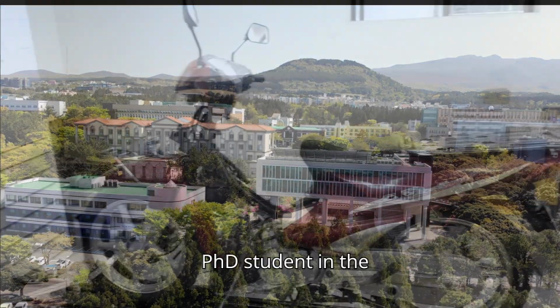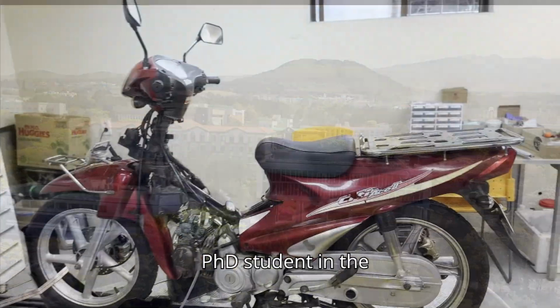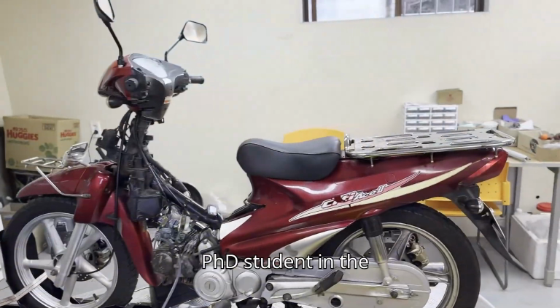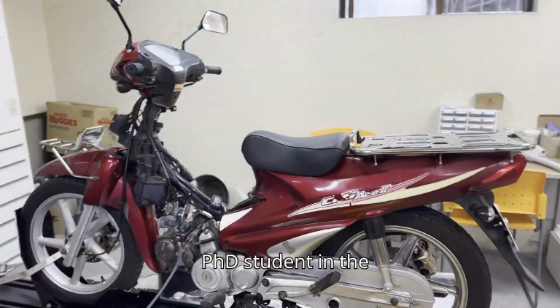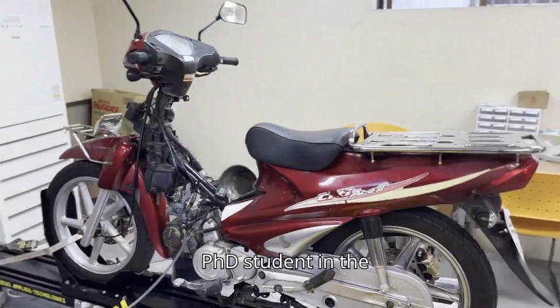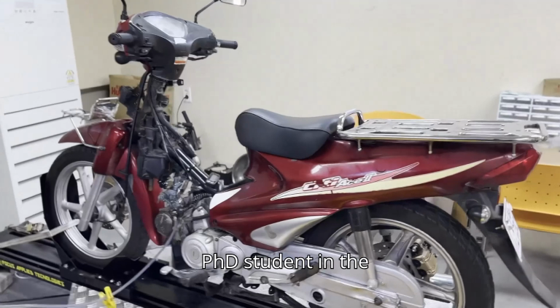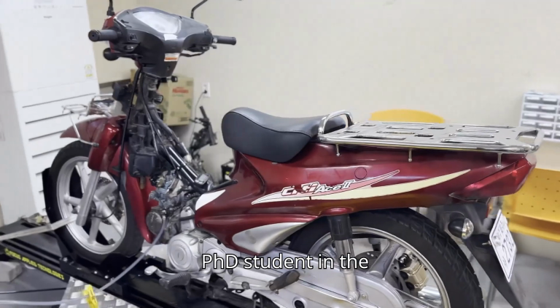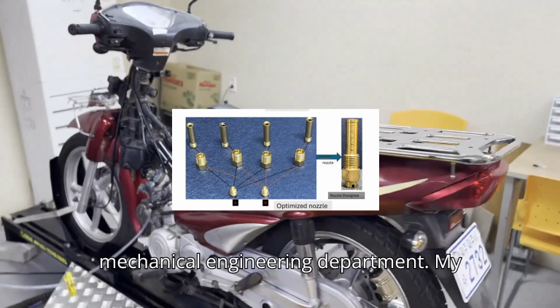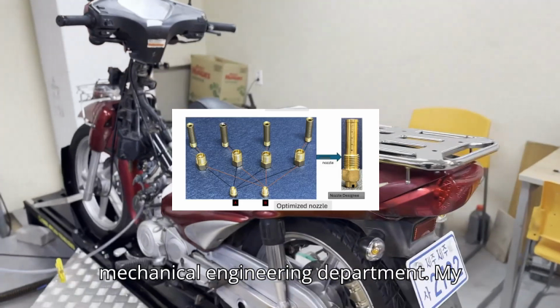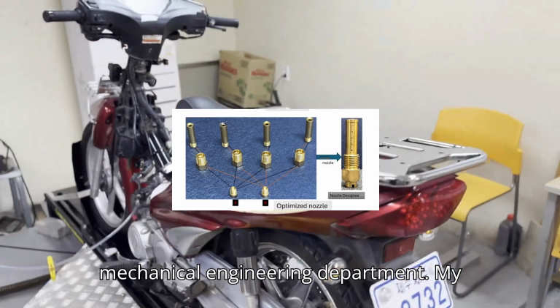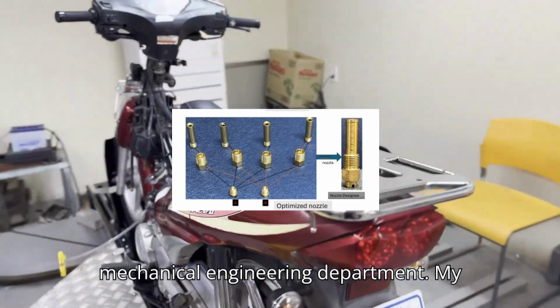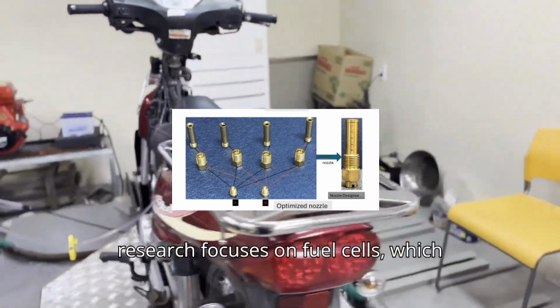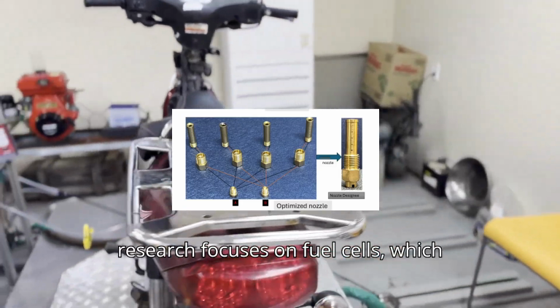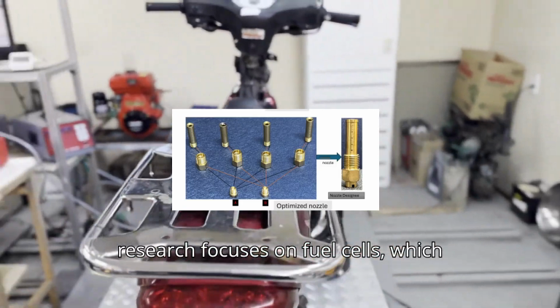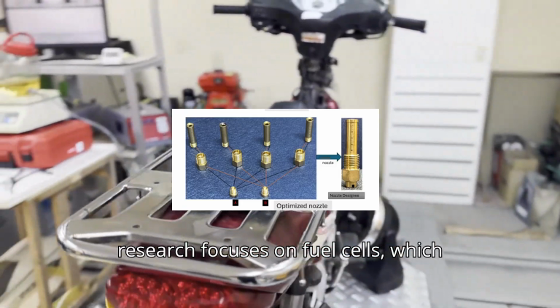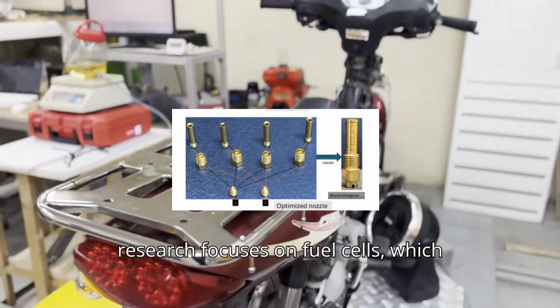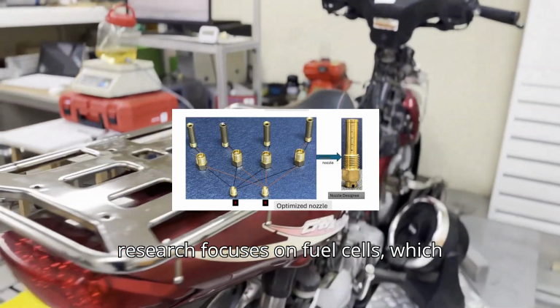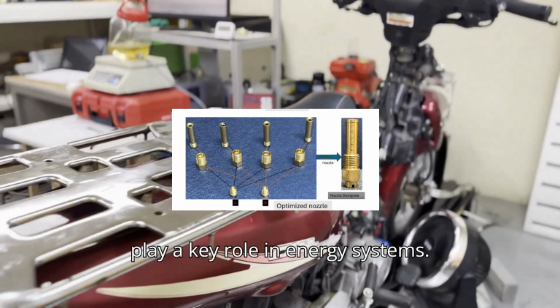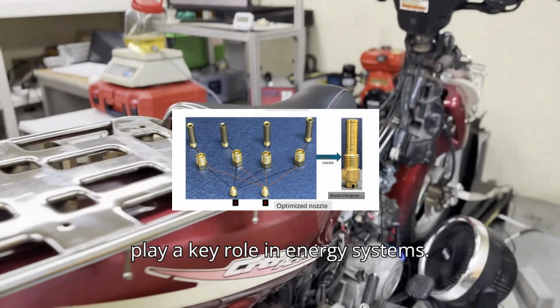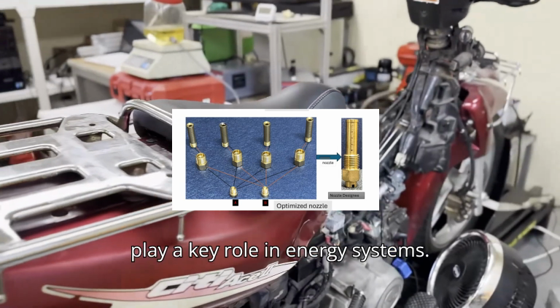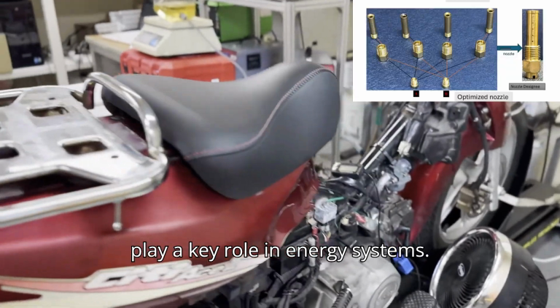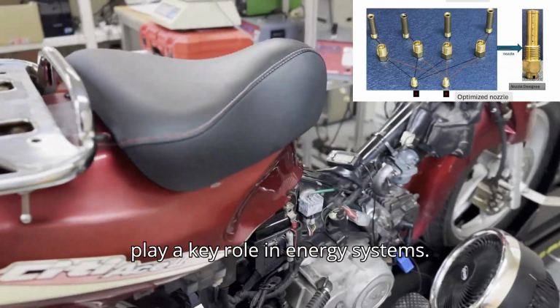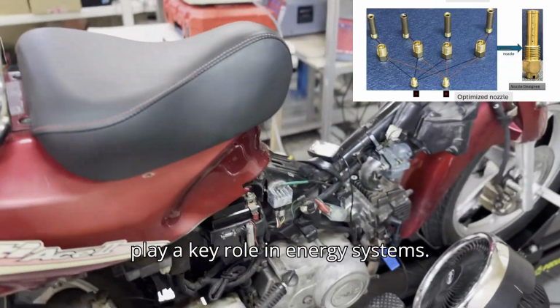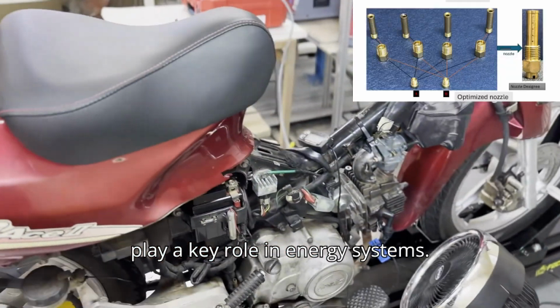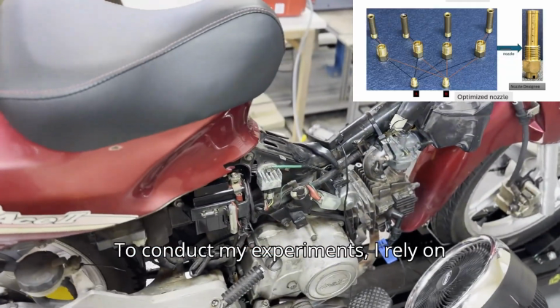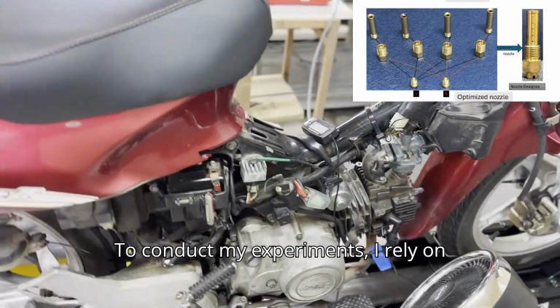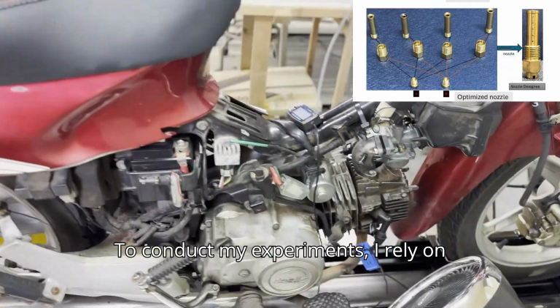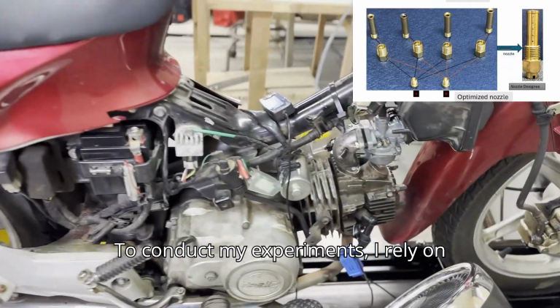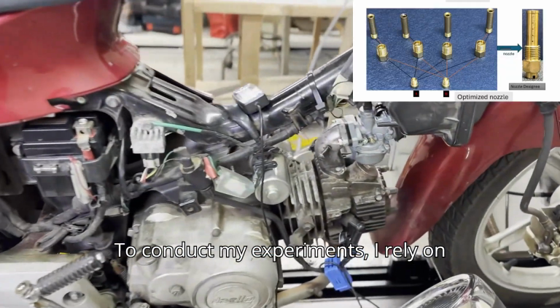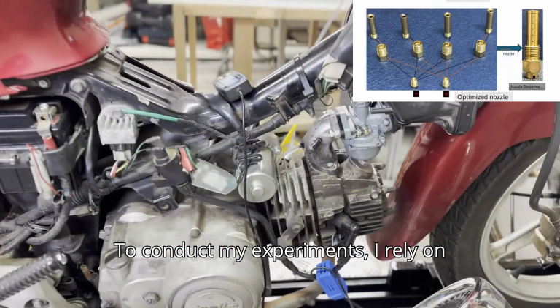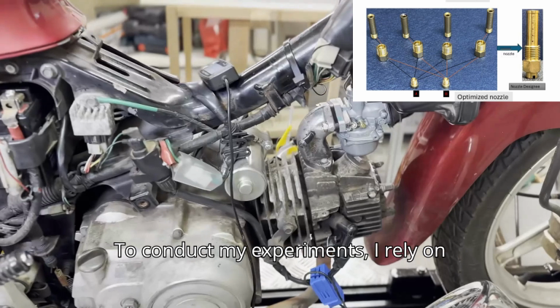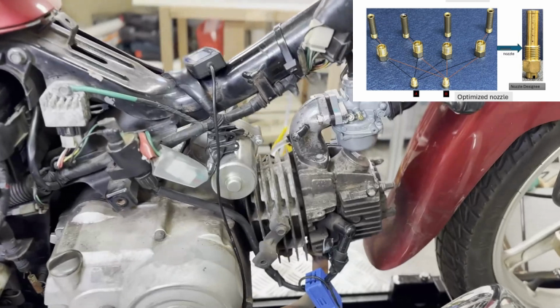I'm a PhD student in the mechanical engineering department. My research focuses on fuel cells, which play a key role in energy systems. To conduct my experiments, I rely on two main tools.